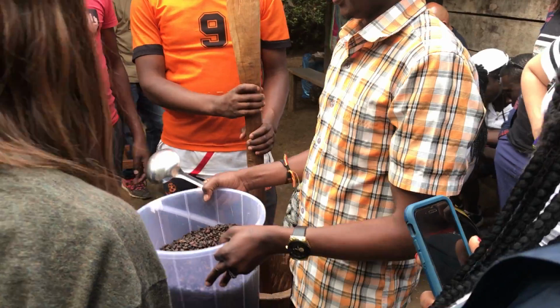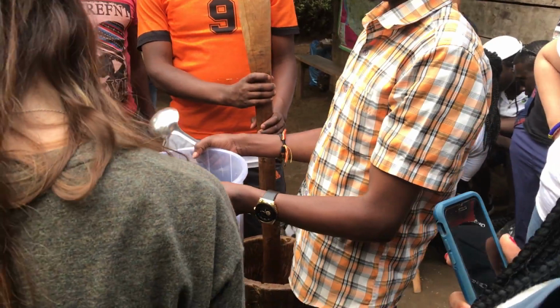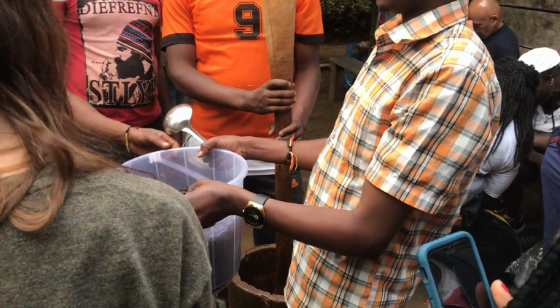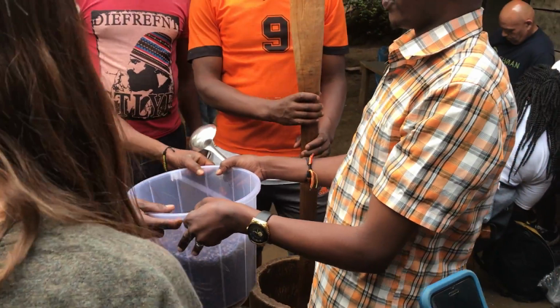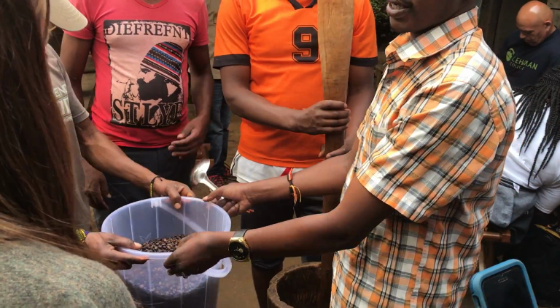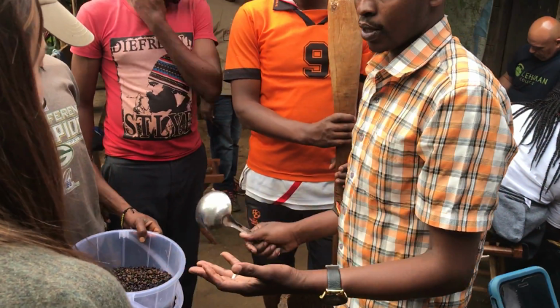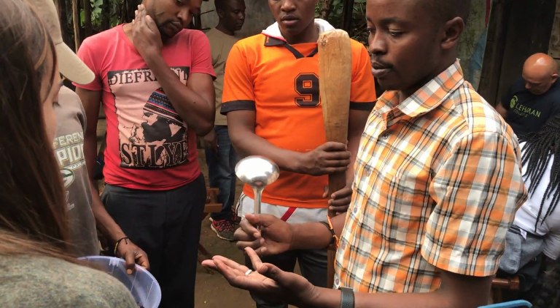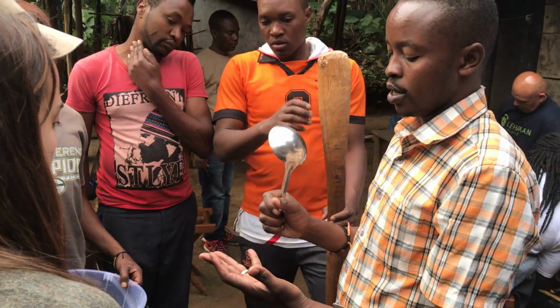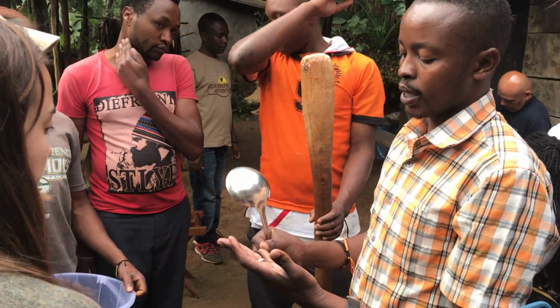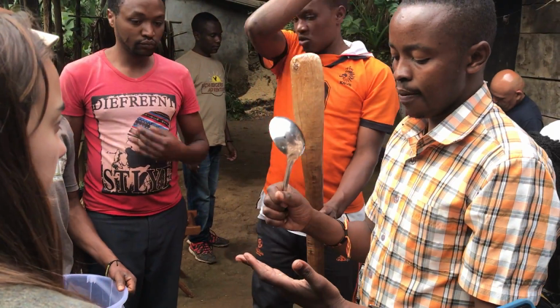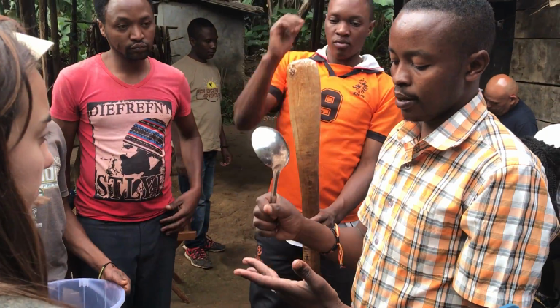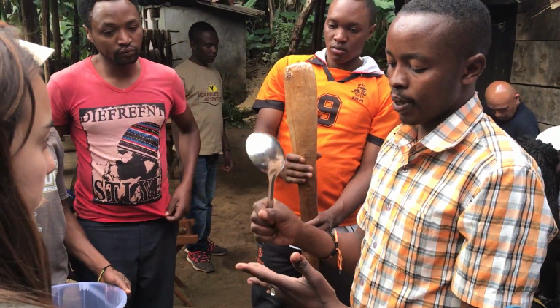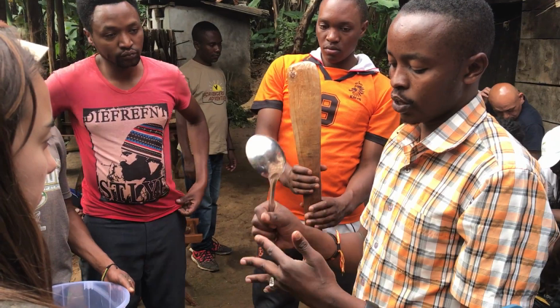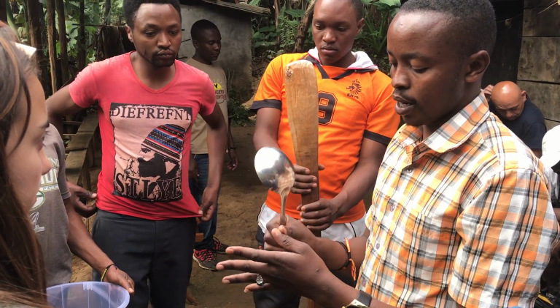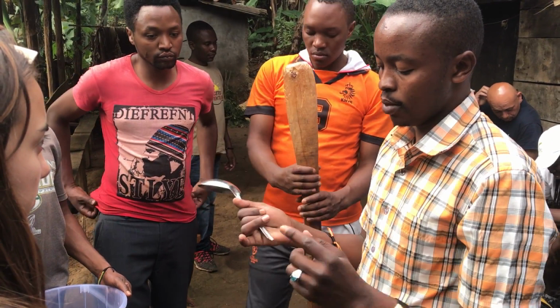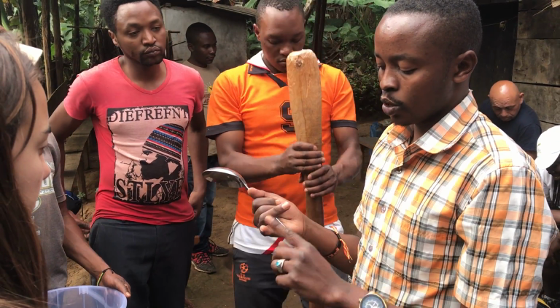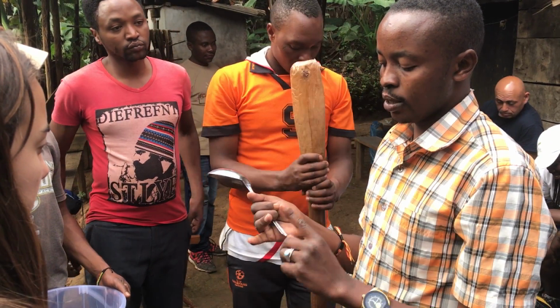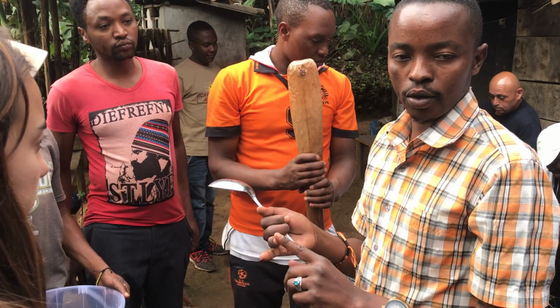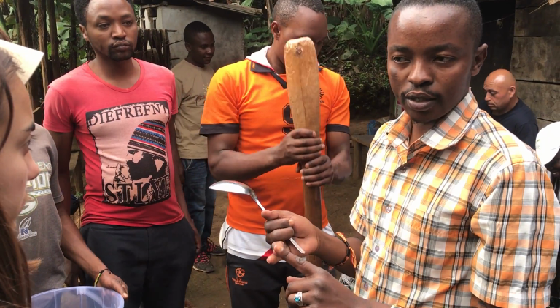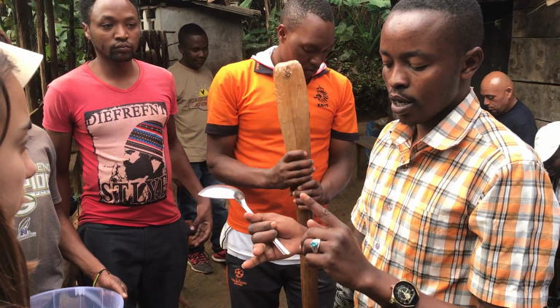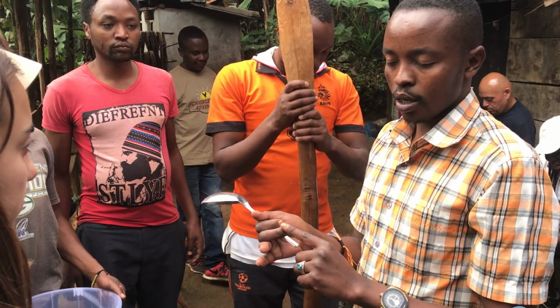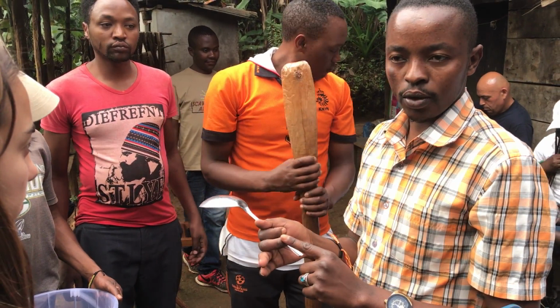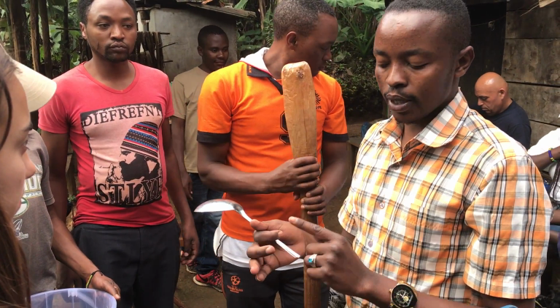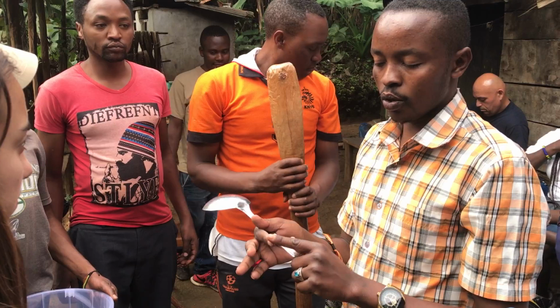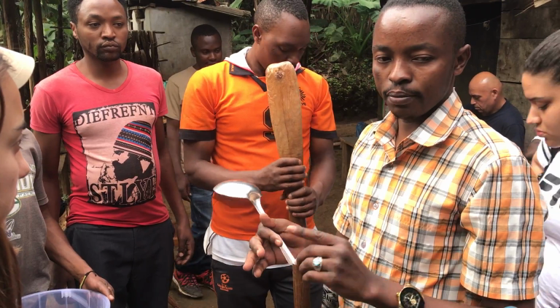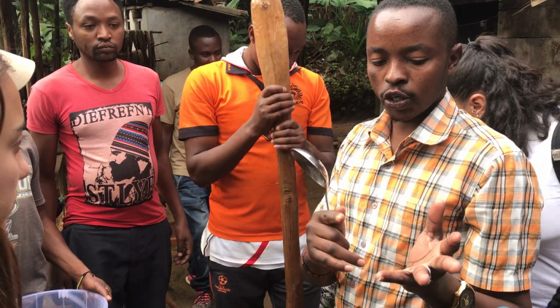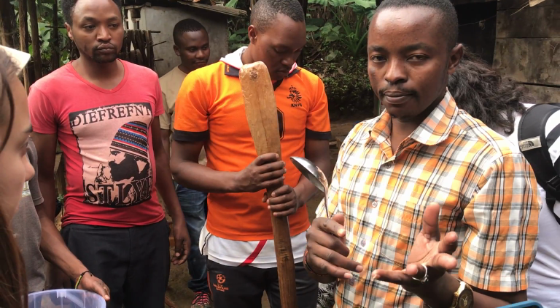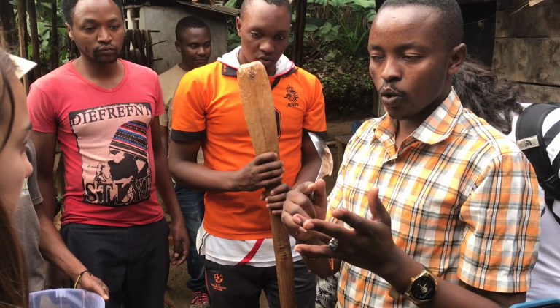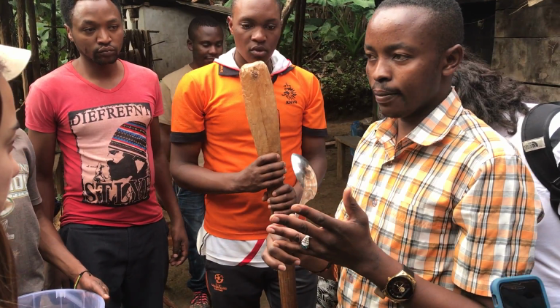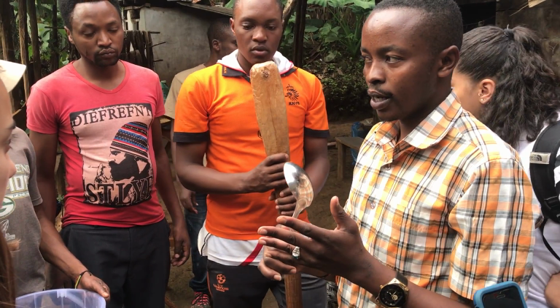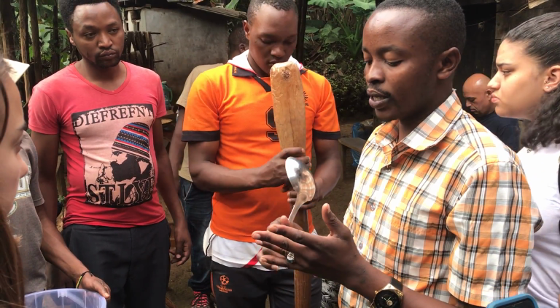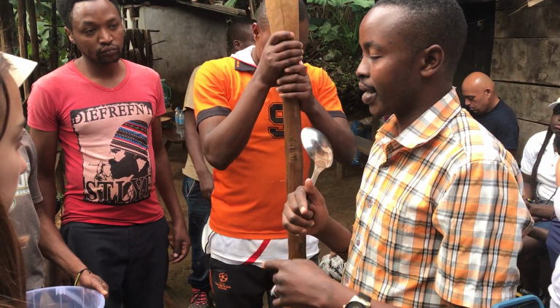The stages that we already passed were: stage number picking, peeling, ferment, wash them, dry them, smash them, clean off the husks, remove the rotten beans, roast them, shine them, cool them — and now it's grinding.